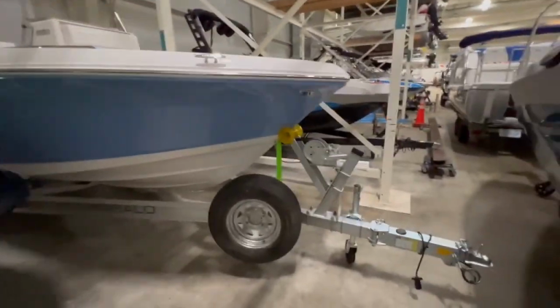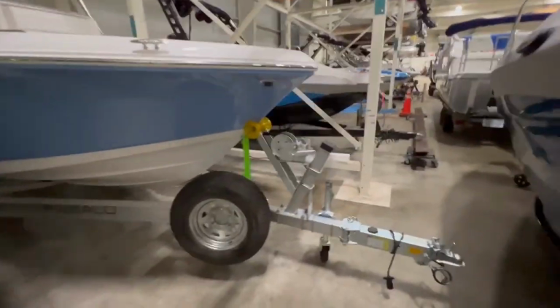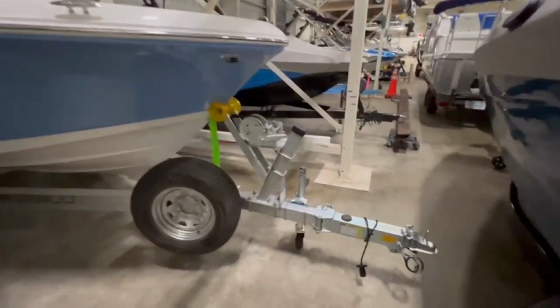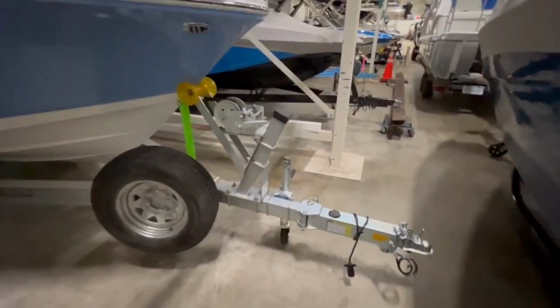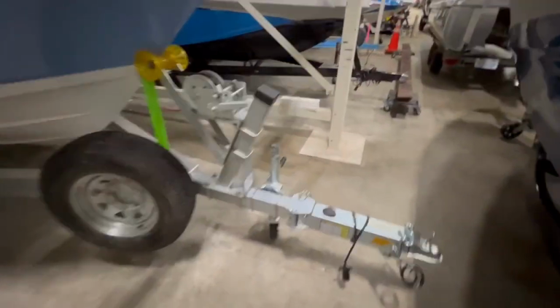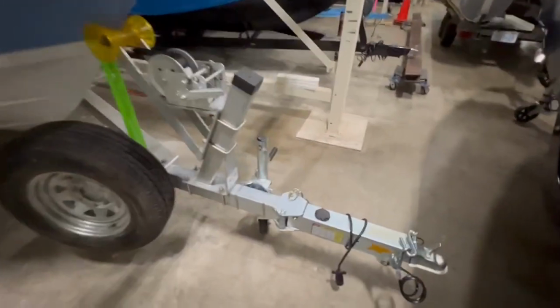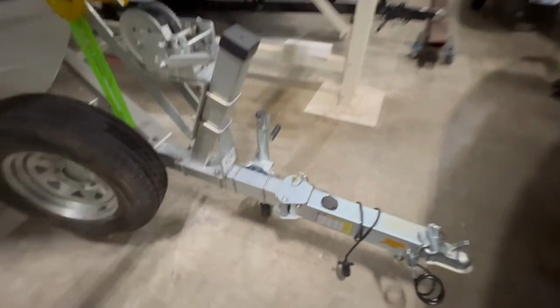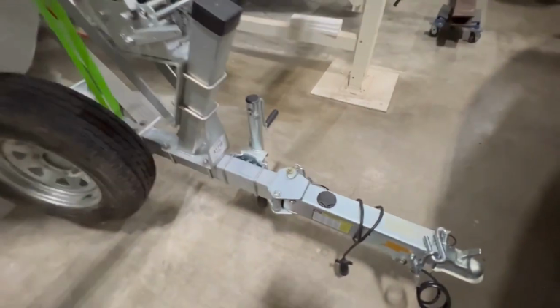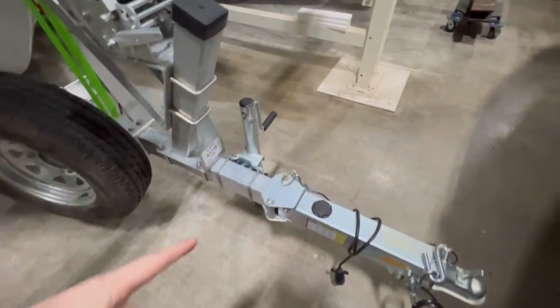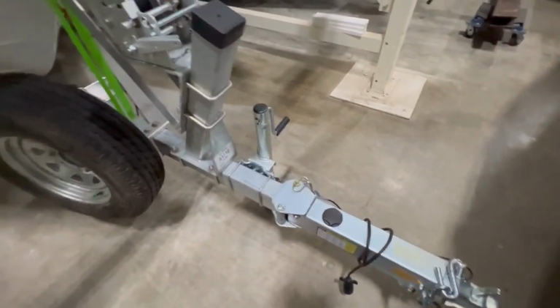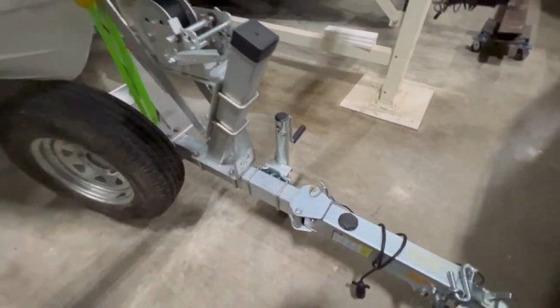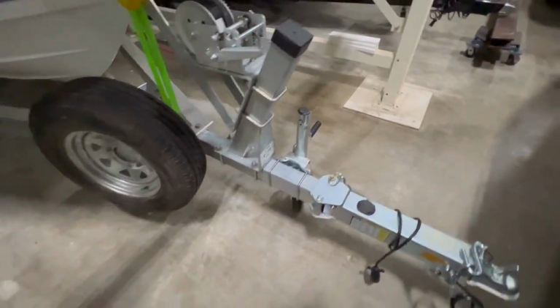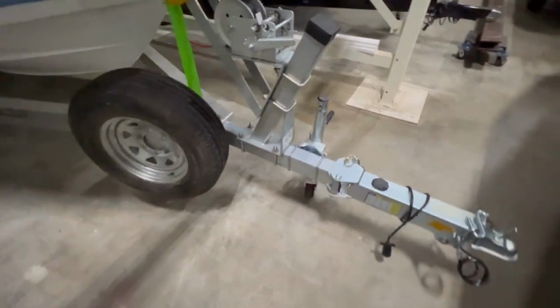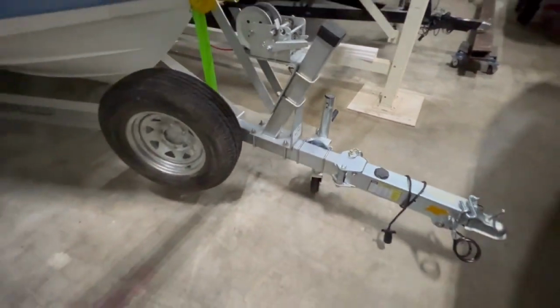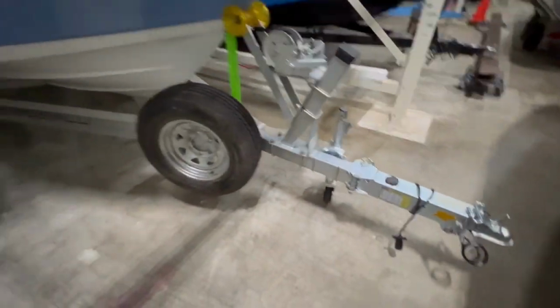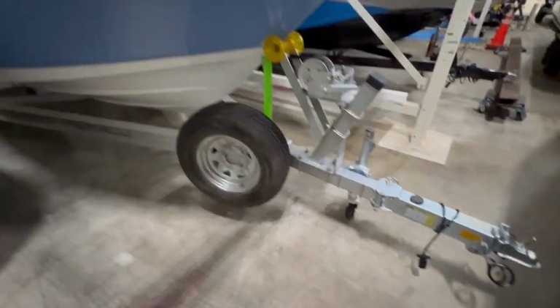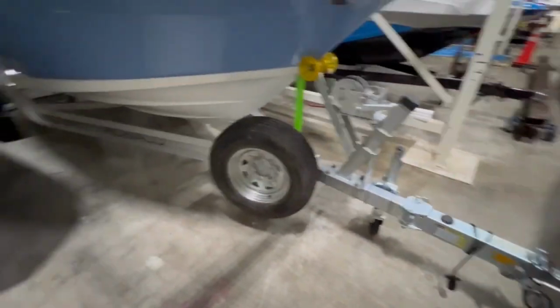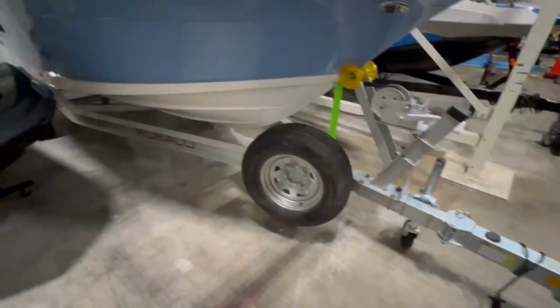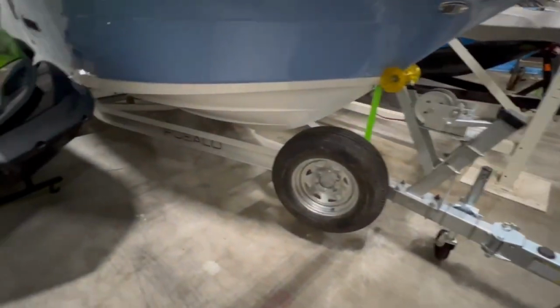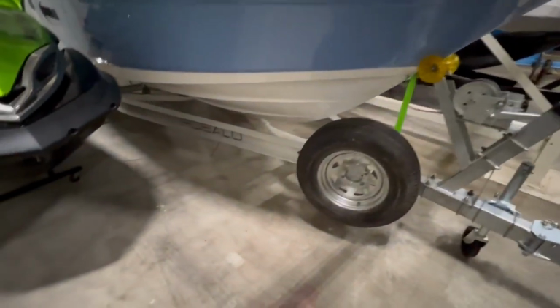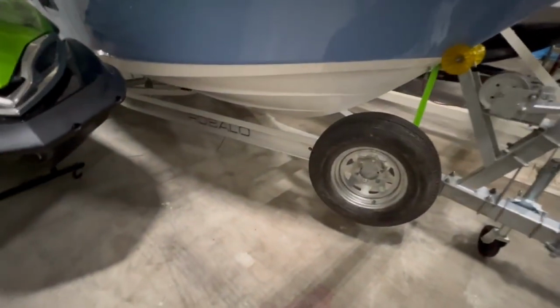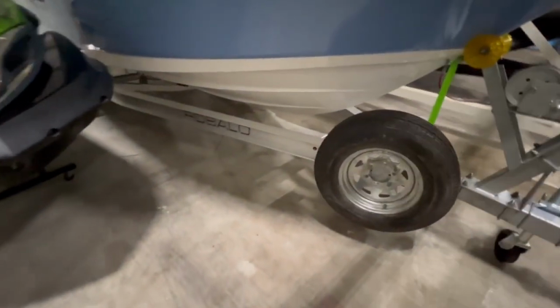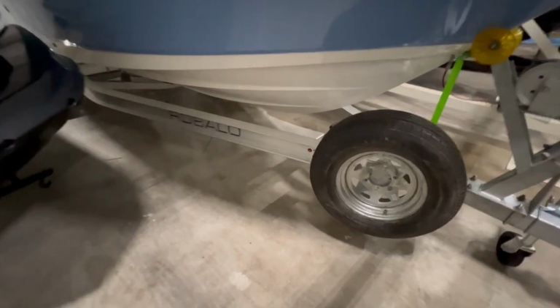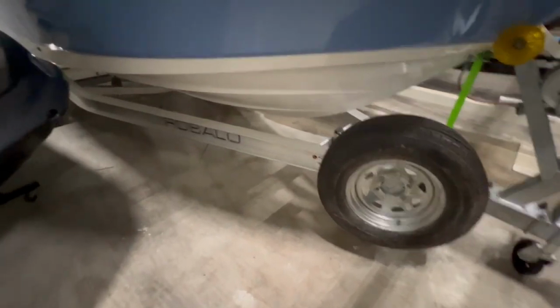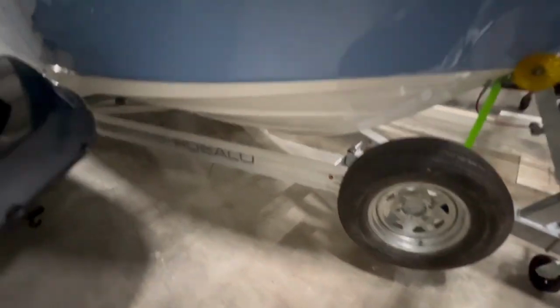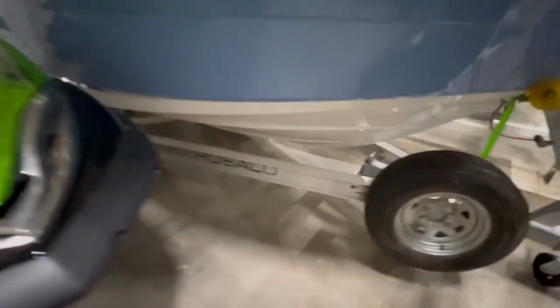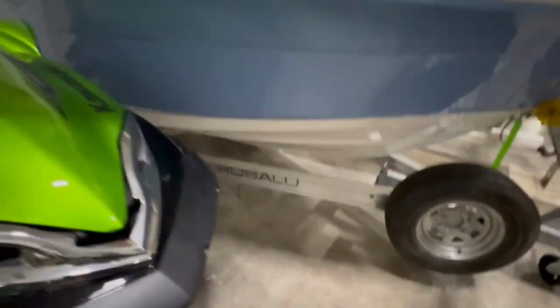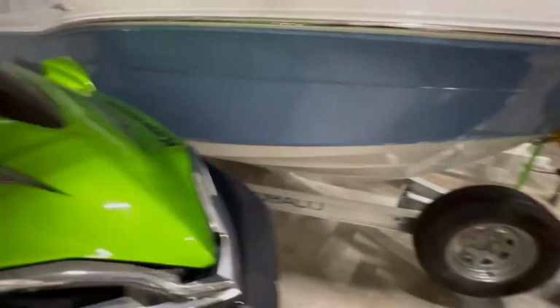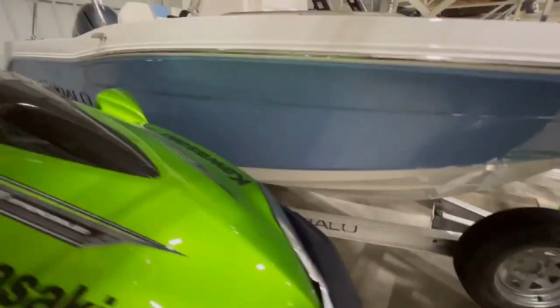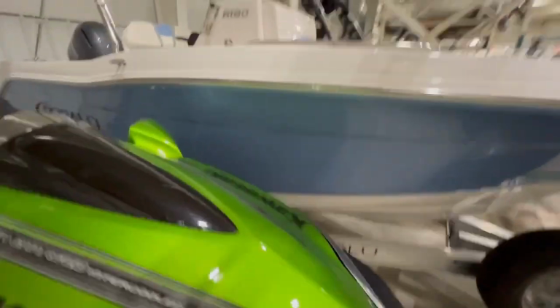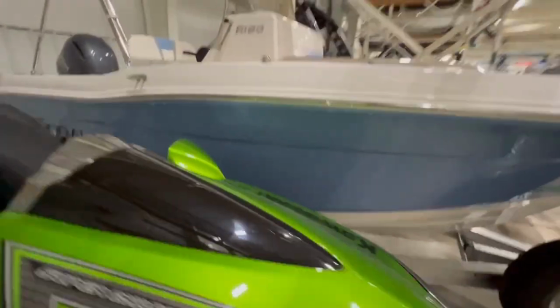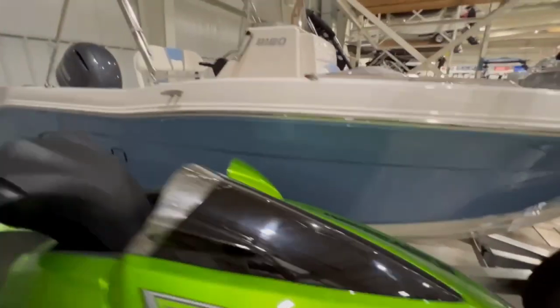Starting at the front of the boat, we have a swing away tongue, standard on all of these trailers from Coyote. This is an aluminum trailer with galvanized wheels, which makes for a very durable, long-lasting product.